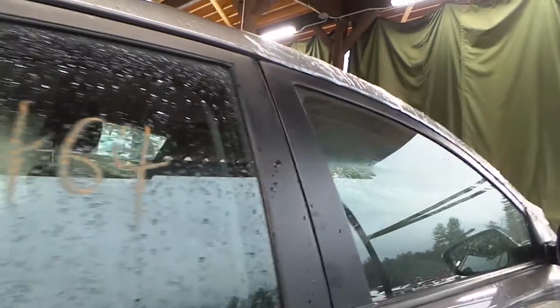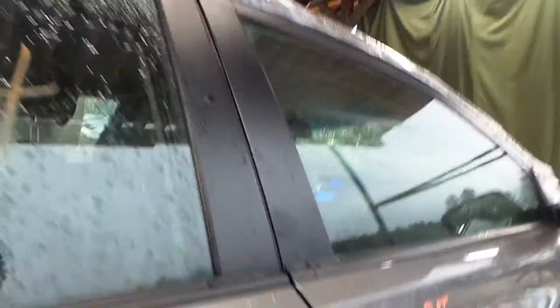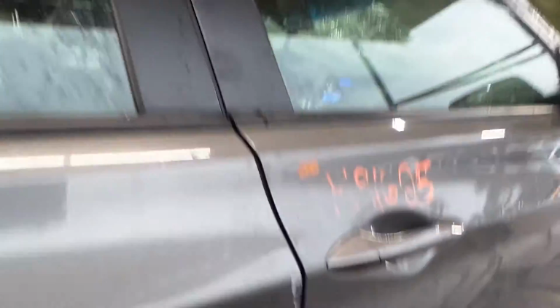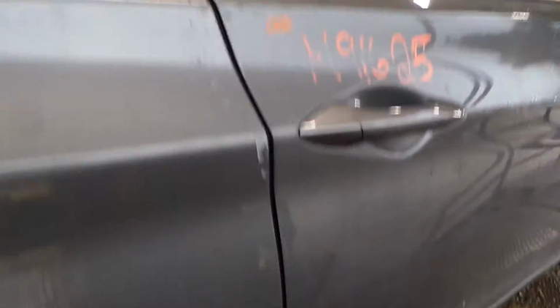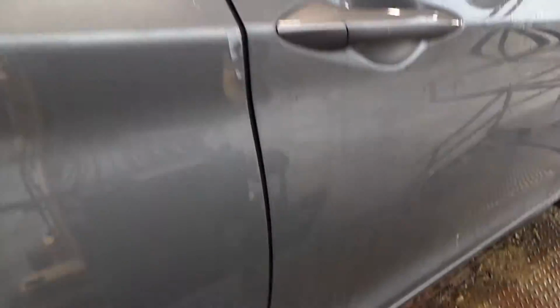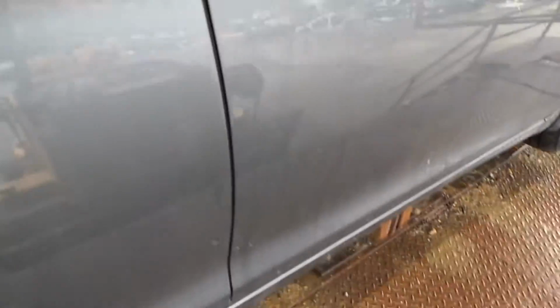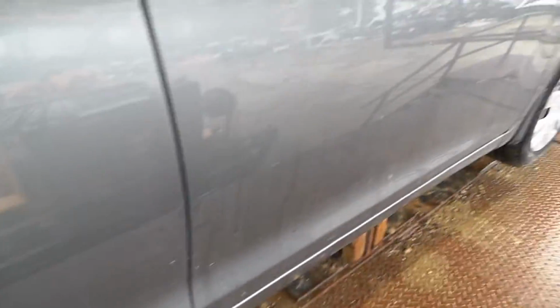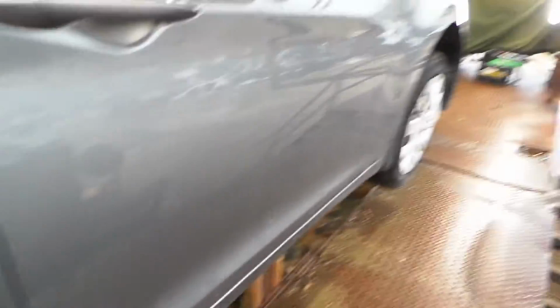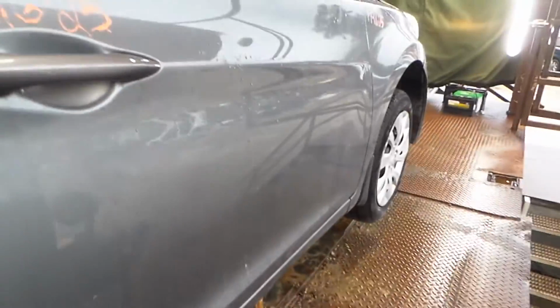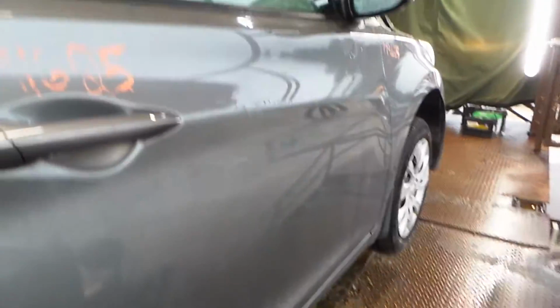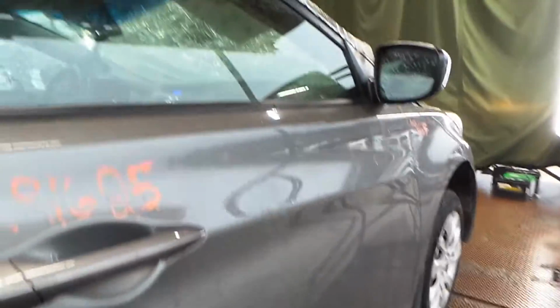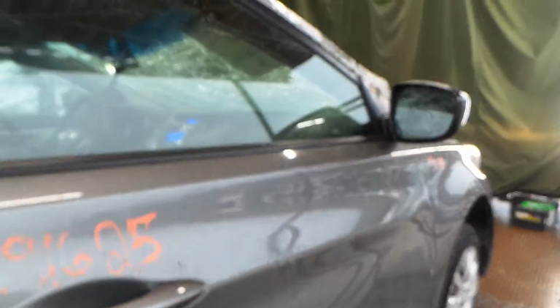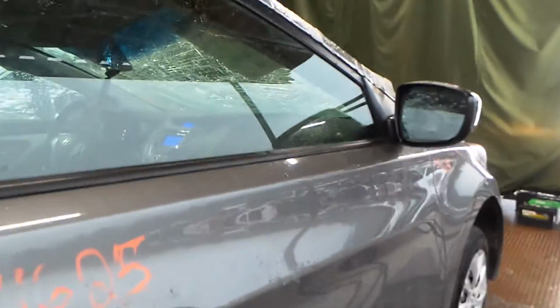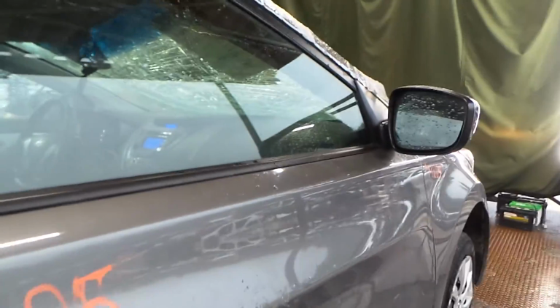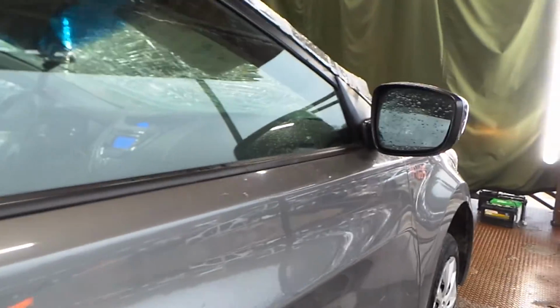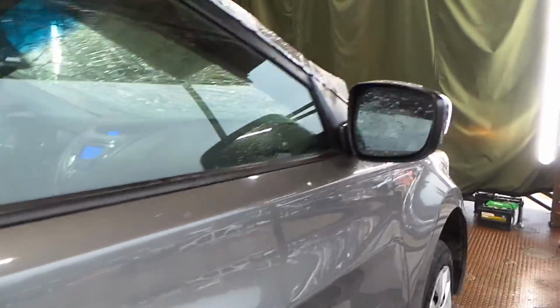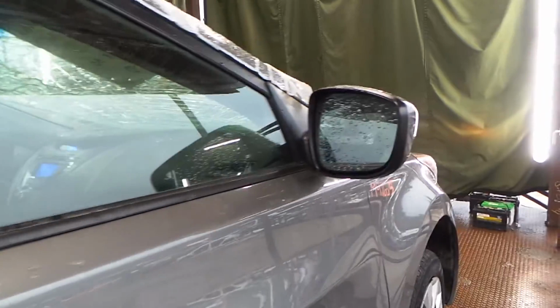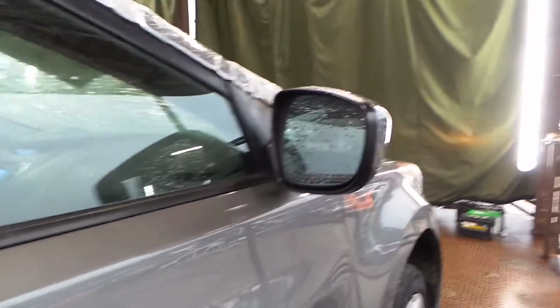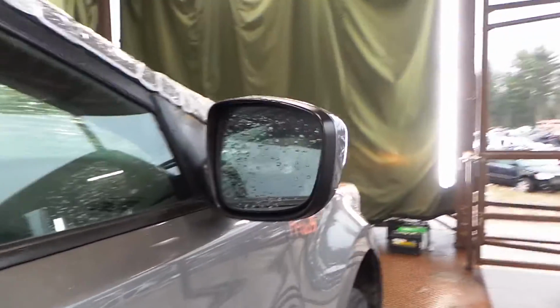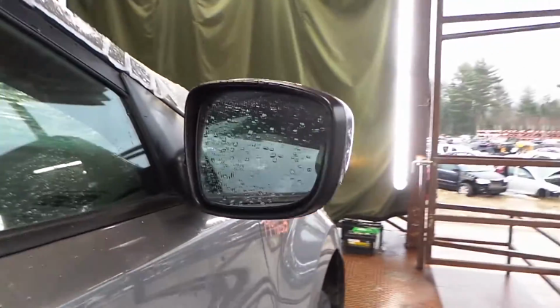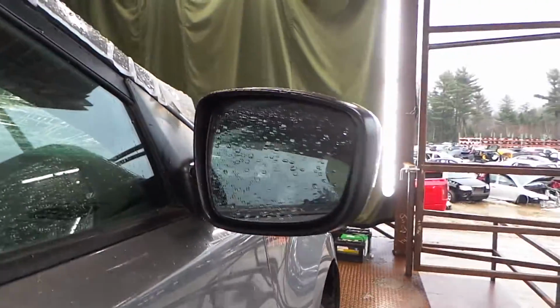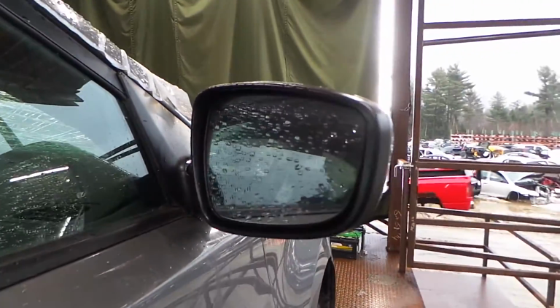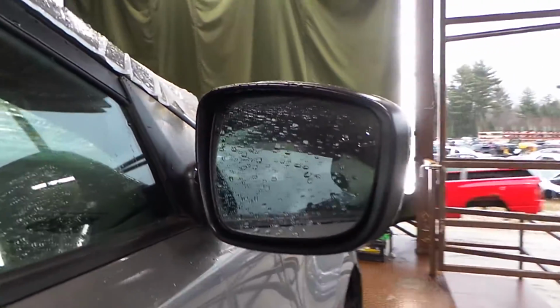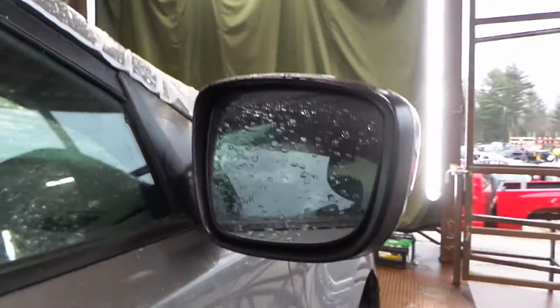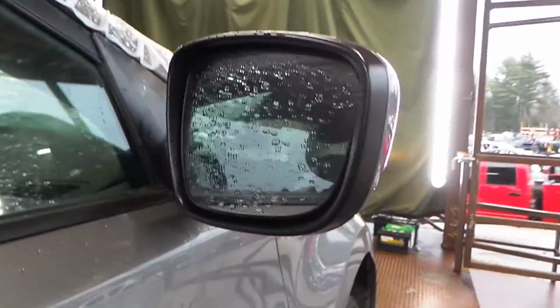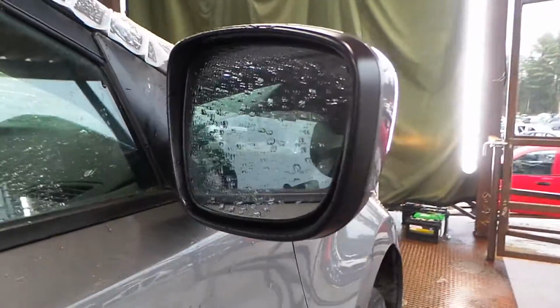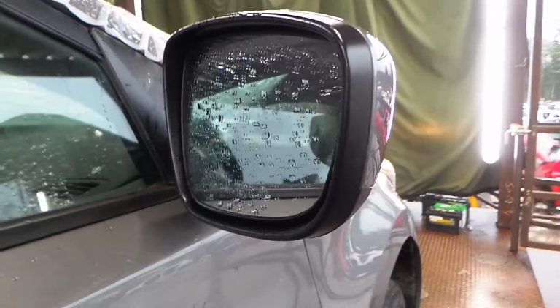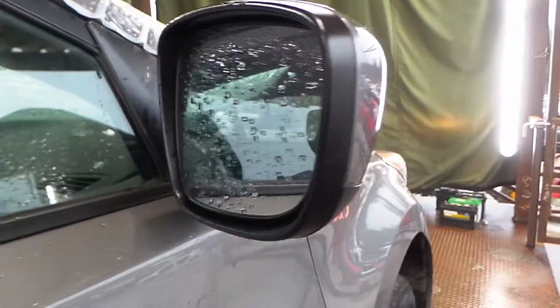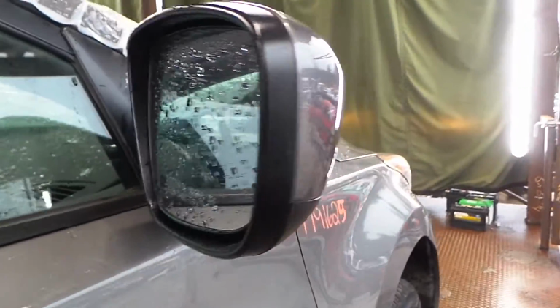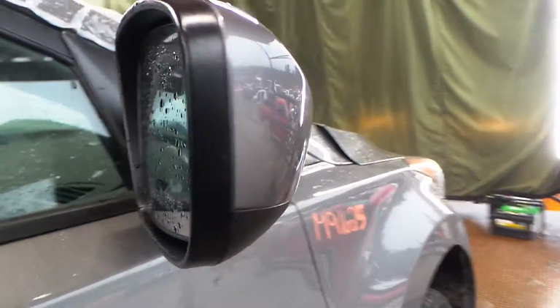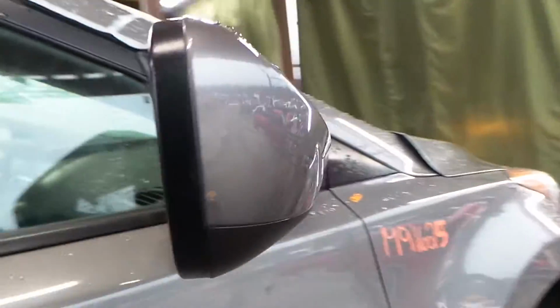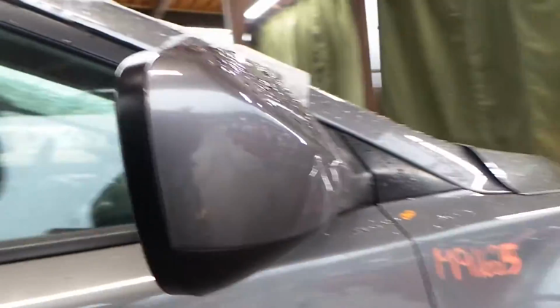Right front door, more of the same — no damage listed on this, super clean piece, definitely insurance quality. Got a good right door mirror, it's power heated, body color cover.